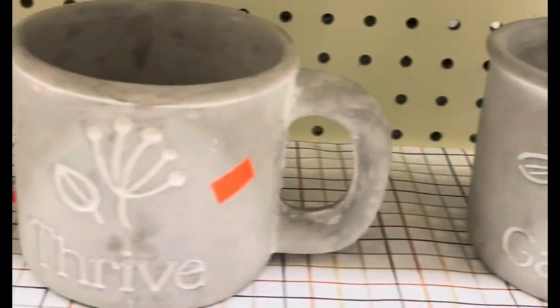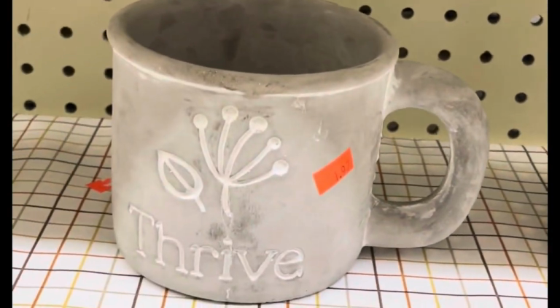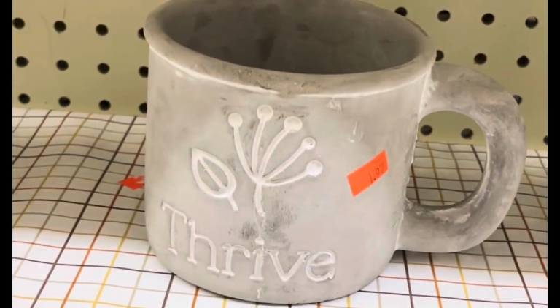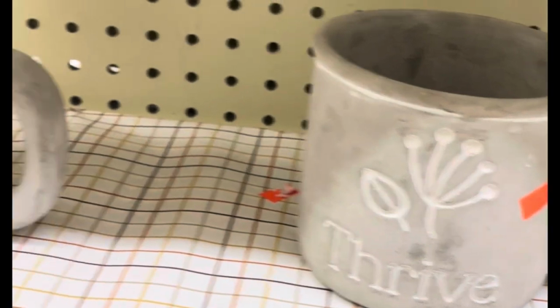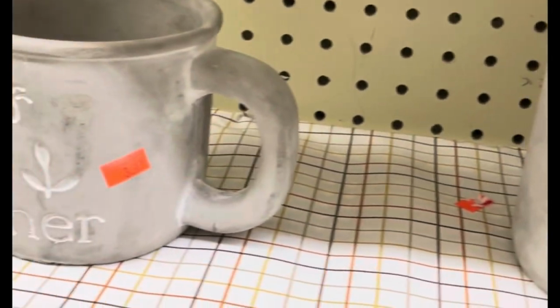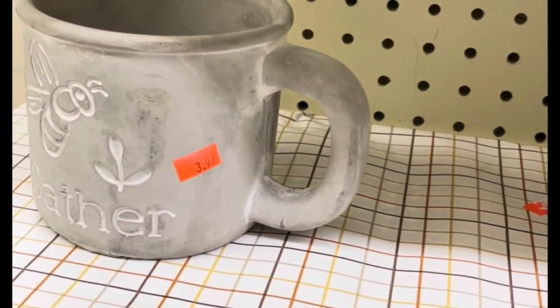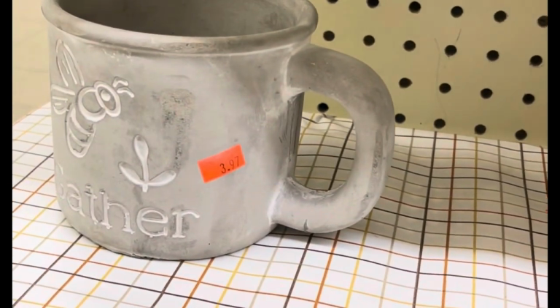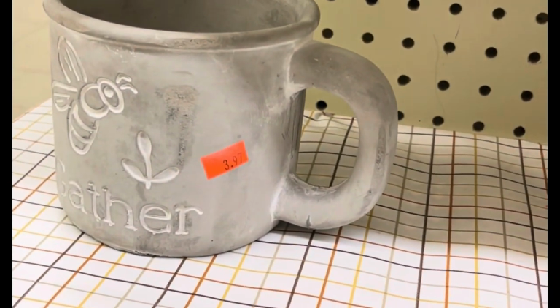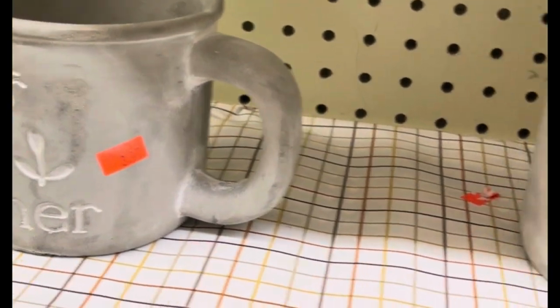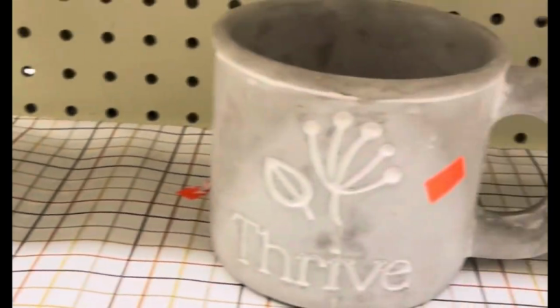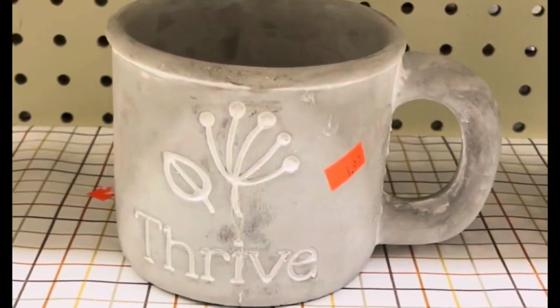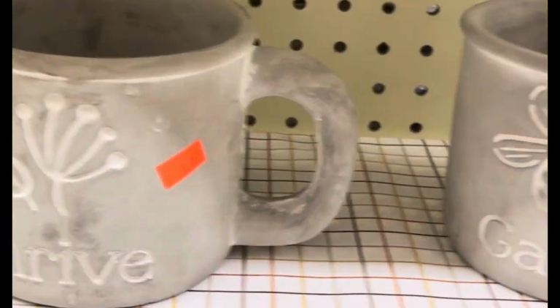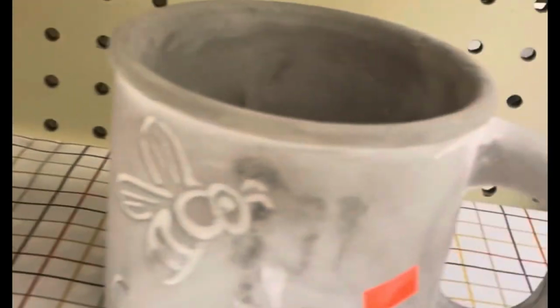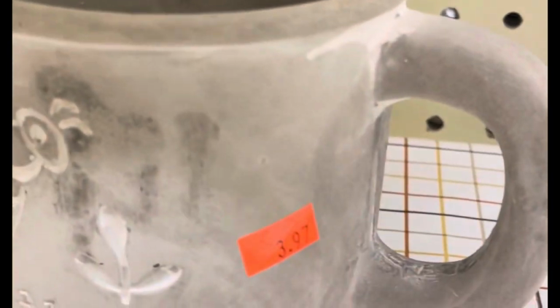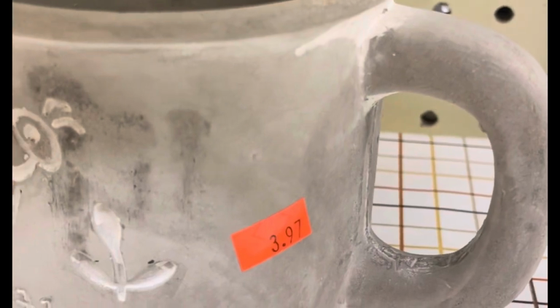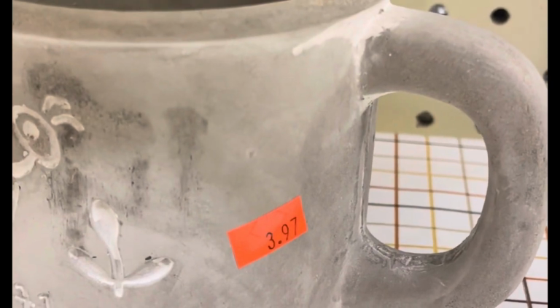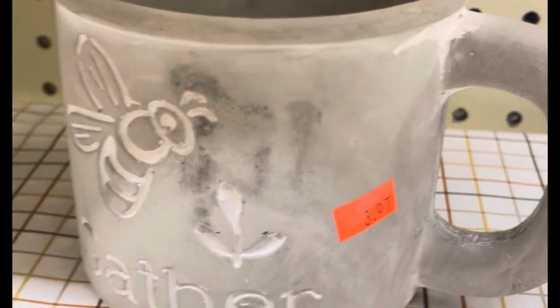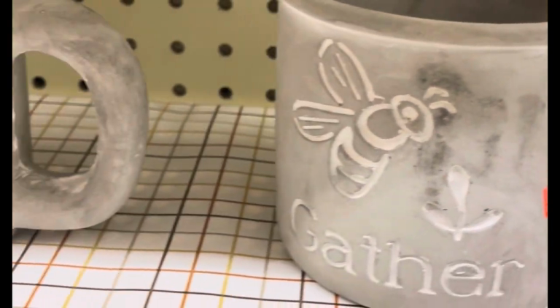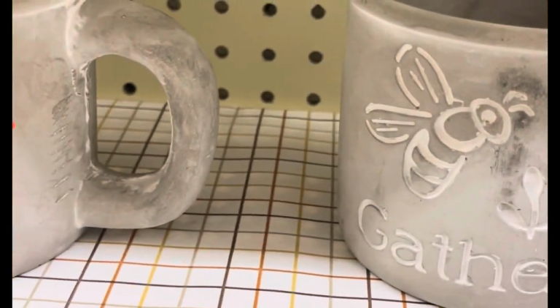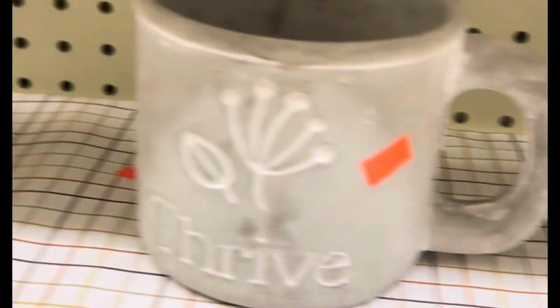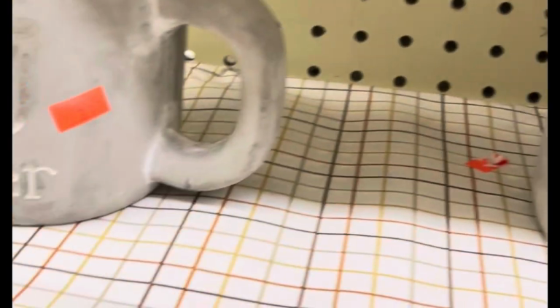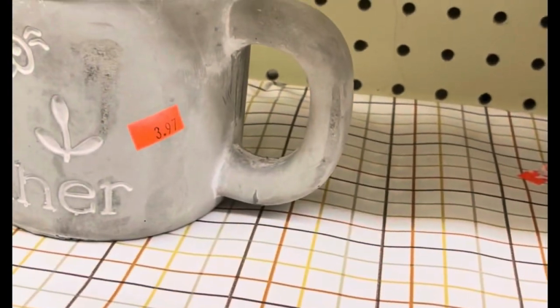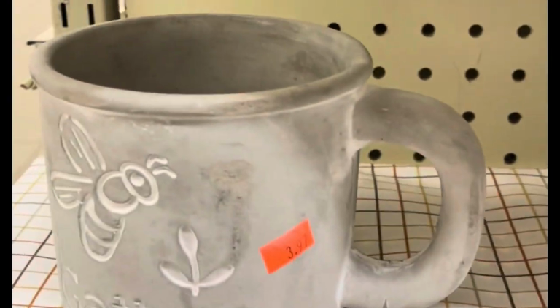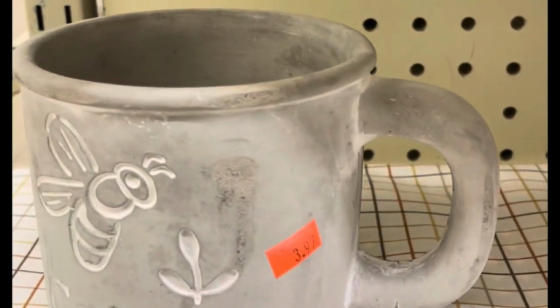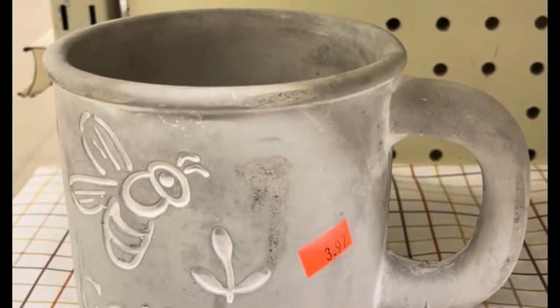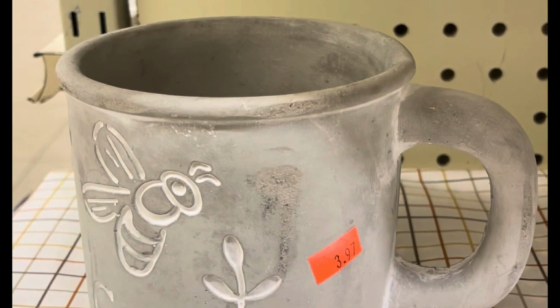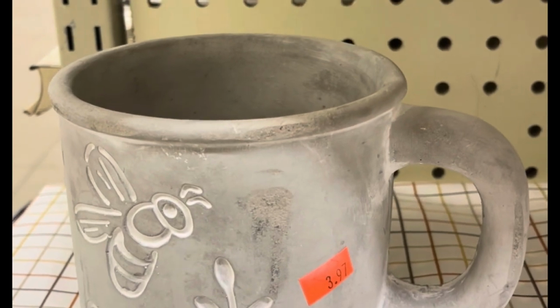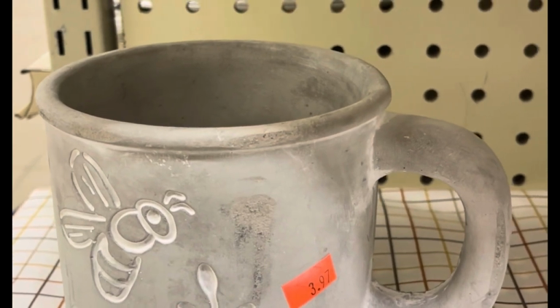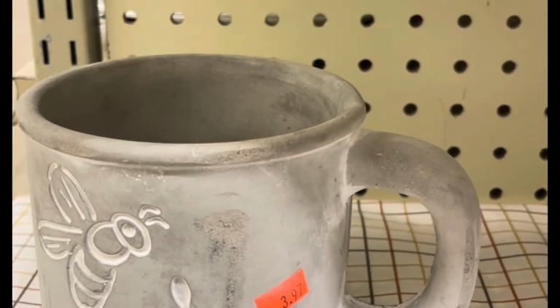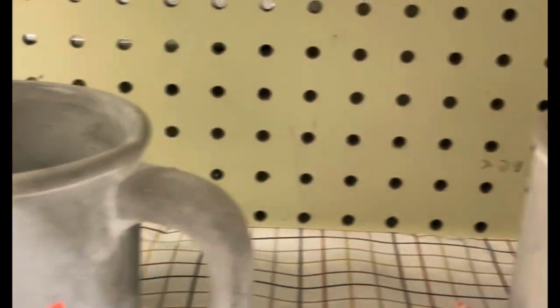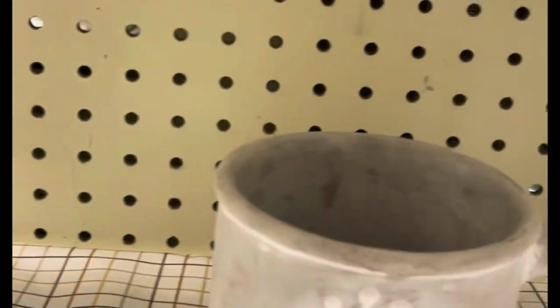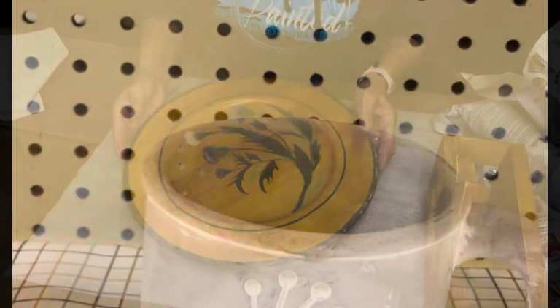Here are boxes on pit sale — those are cool, but they're $4. I do like the bee one. It would be cool if a plant was in there.